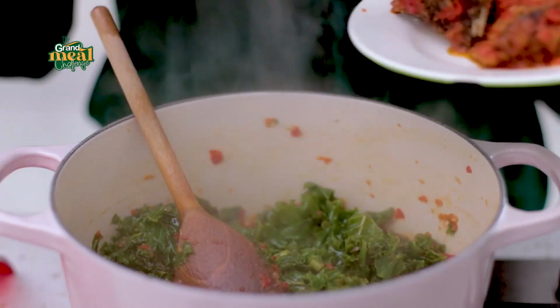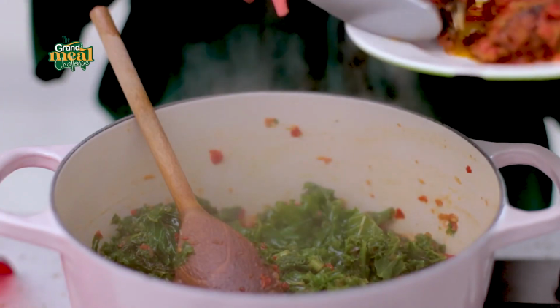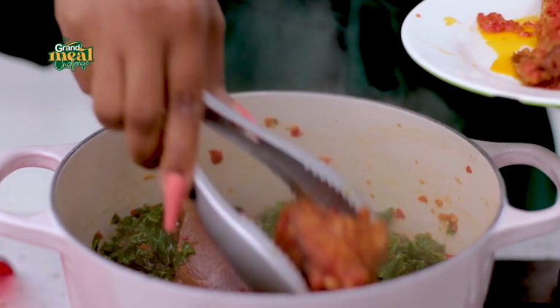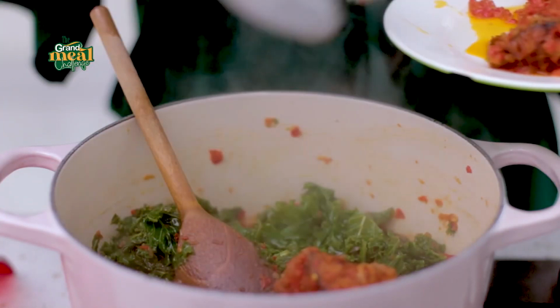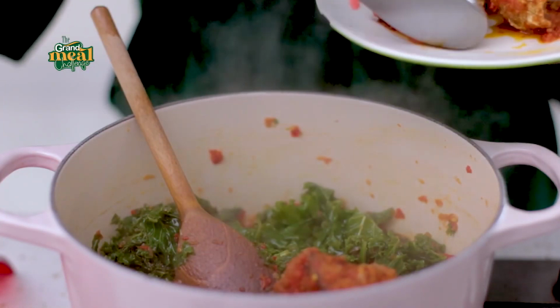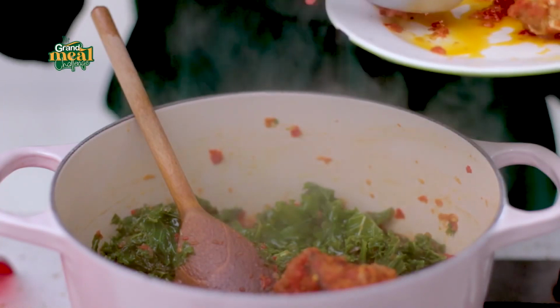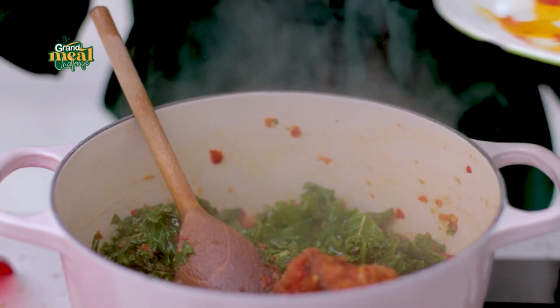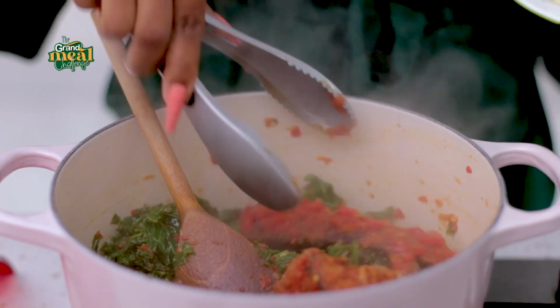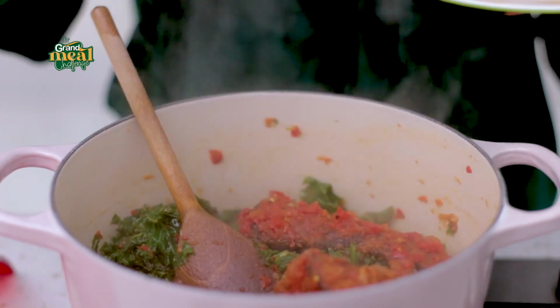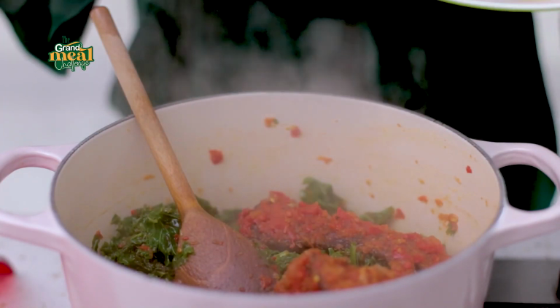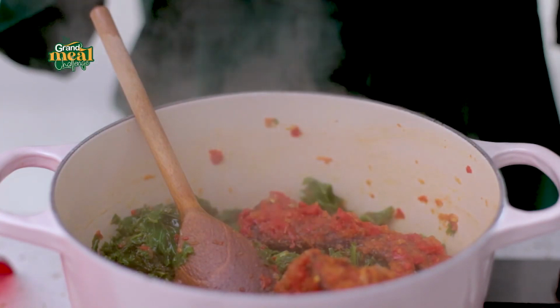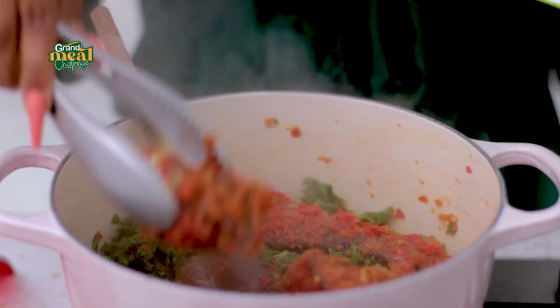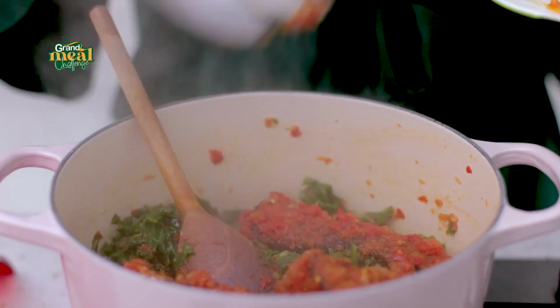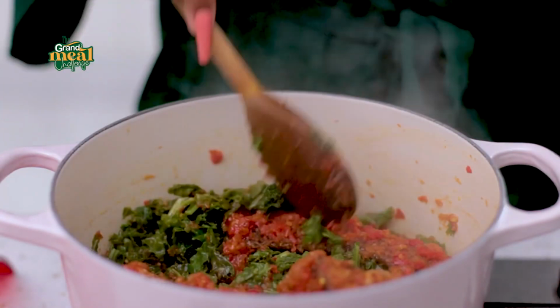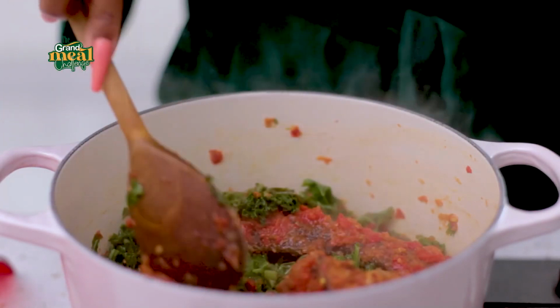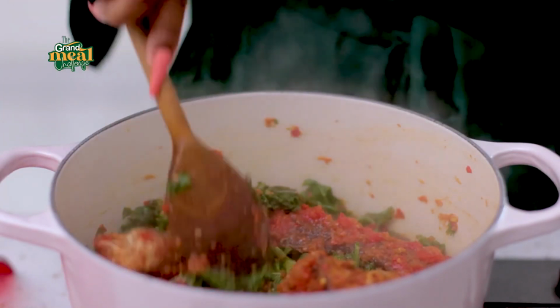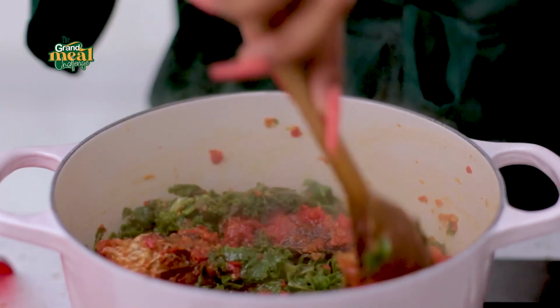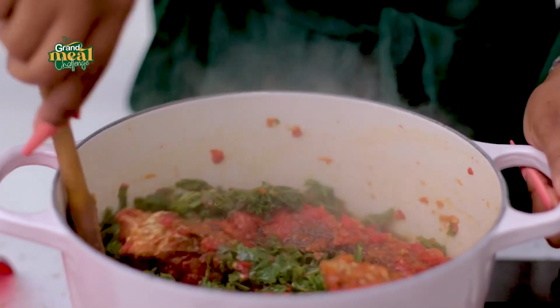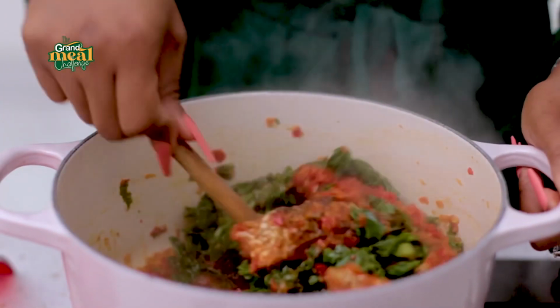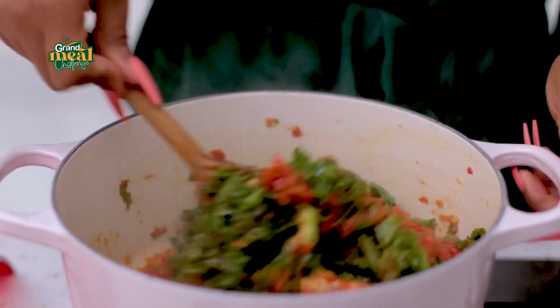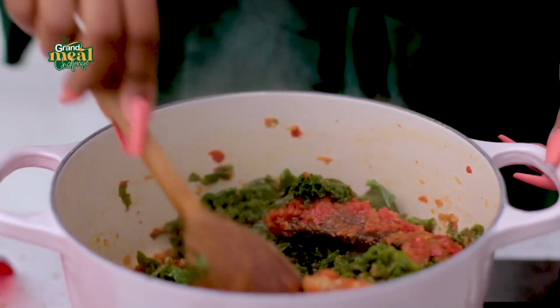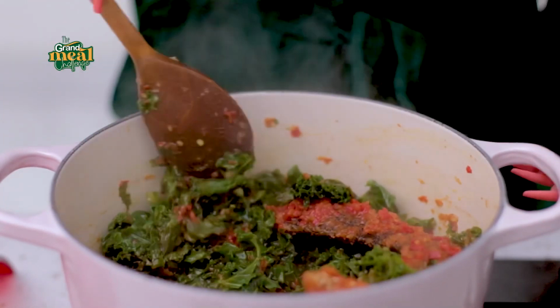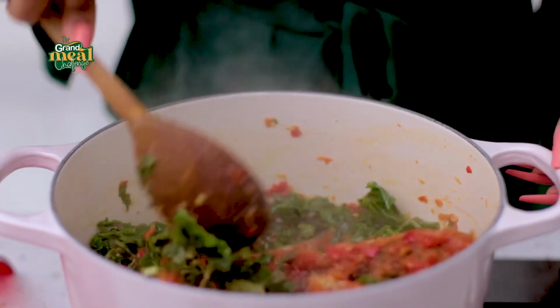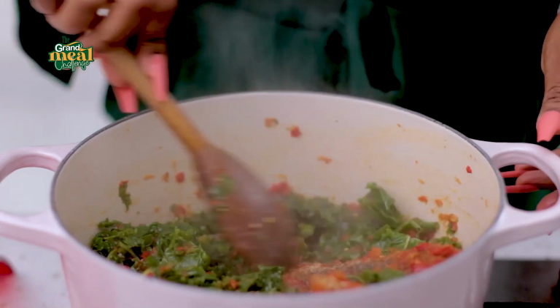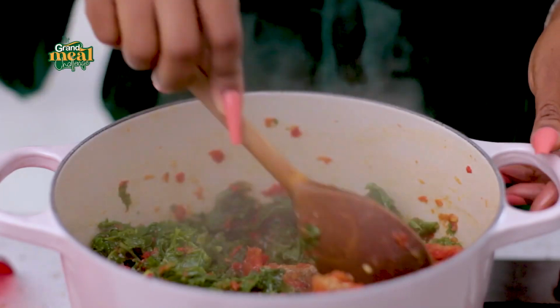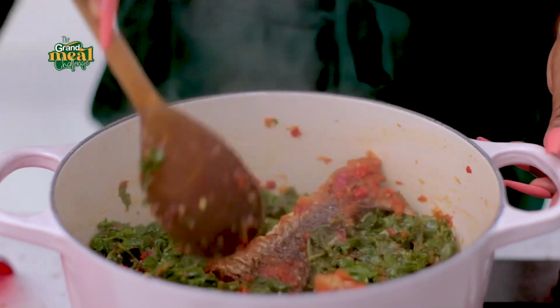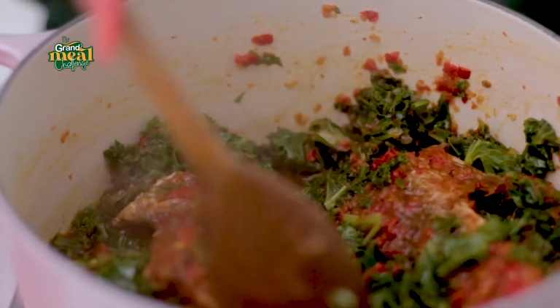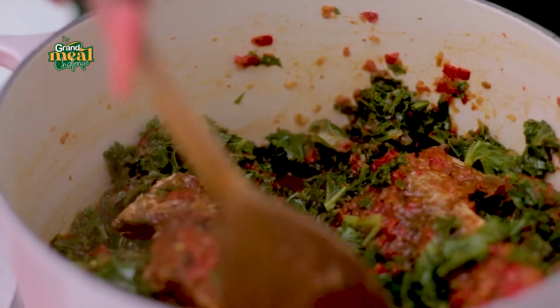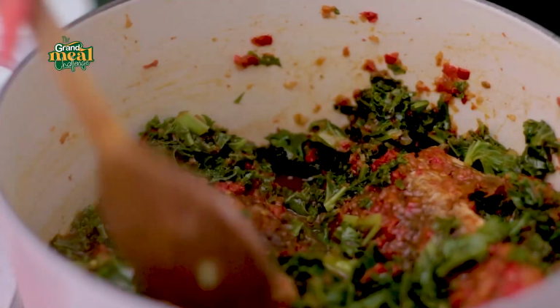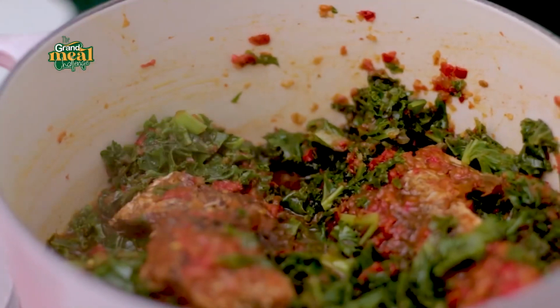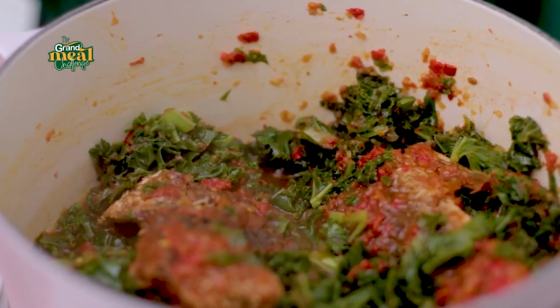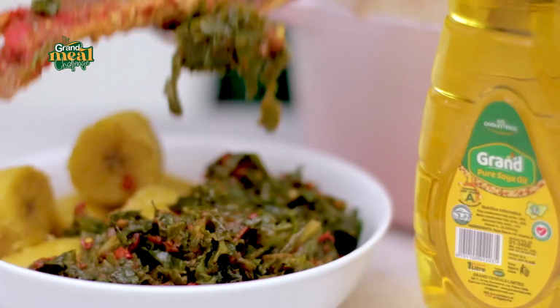I'm going to add my fish back into the mix now. And this is how to make a healthy kale stew with my Grand Pure Soya Oil.